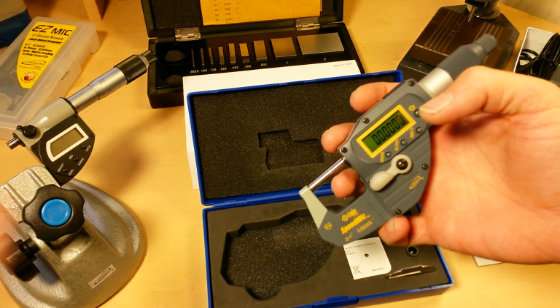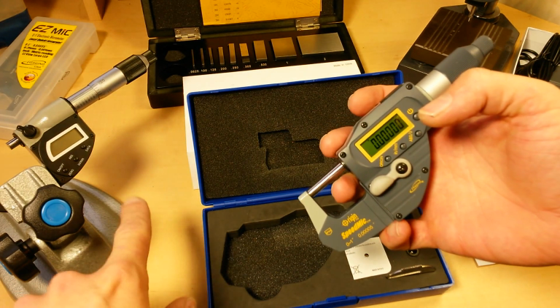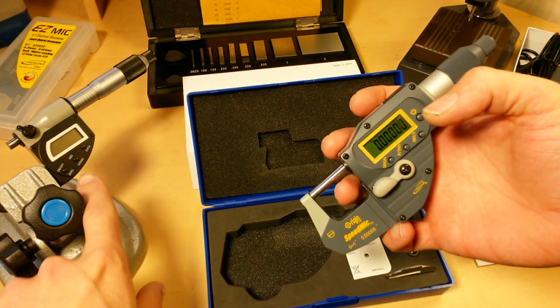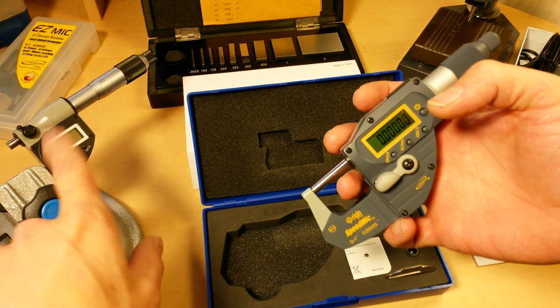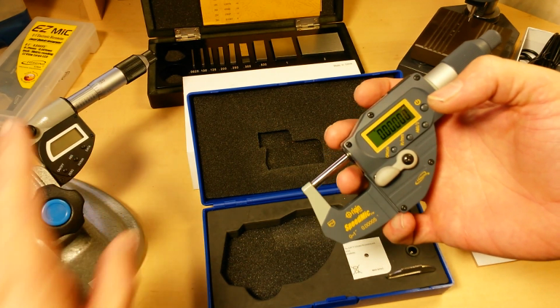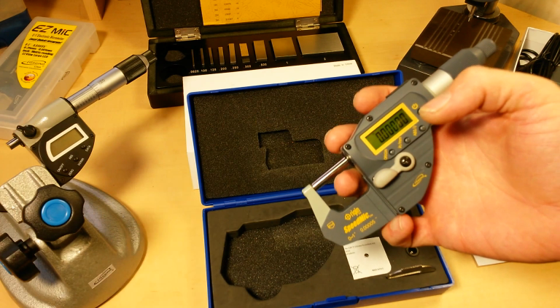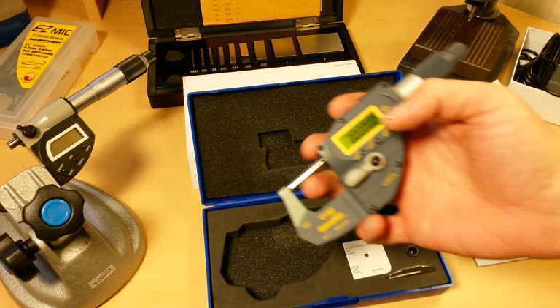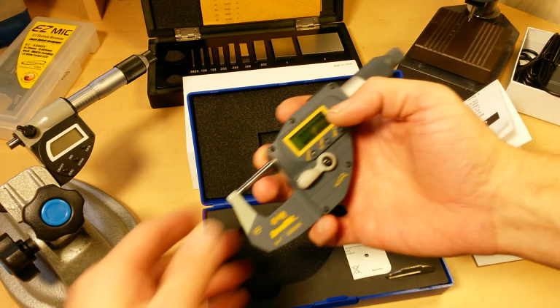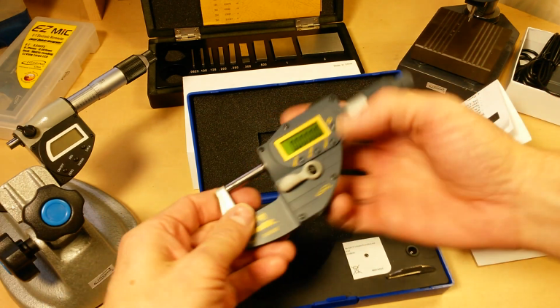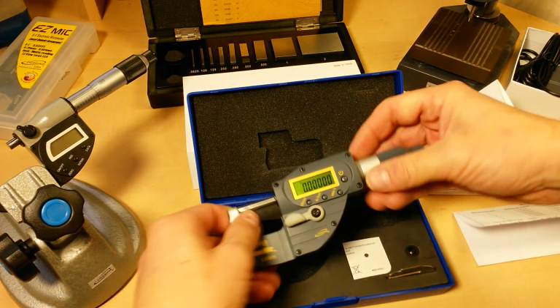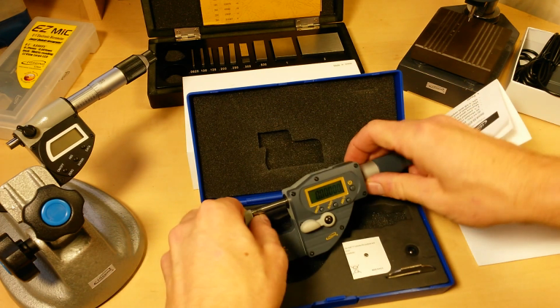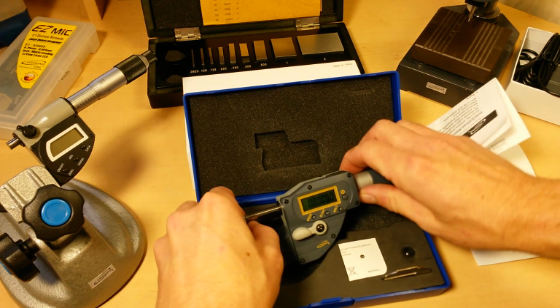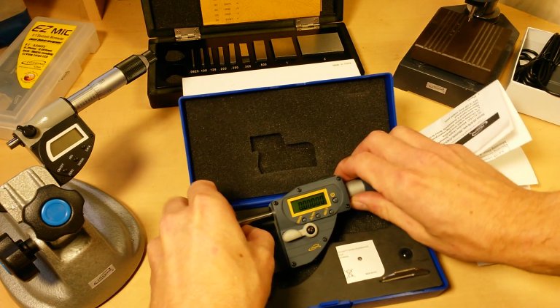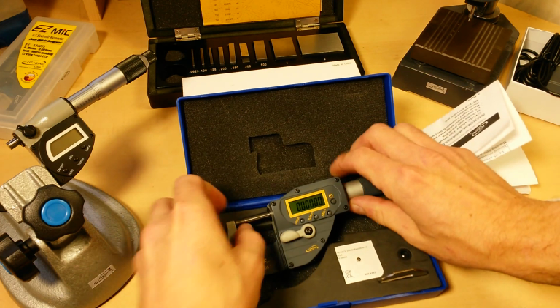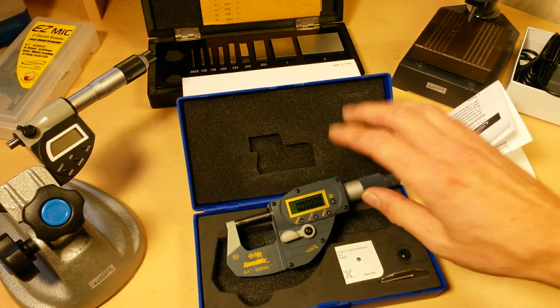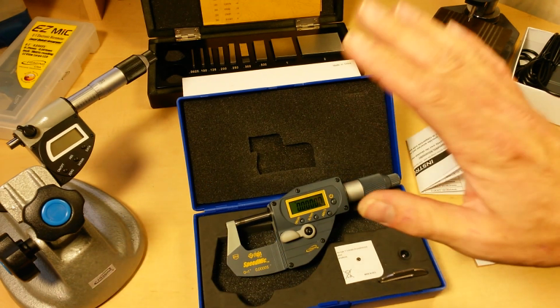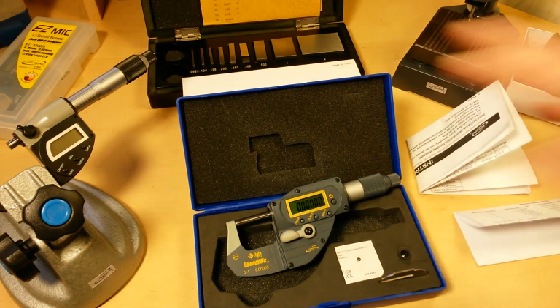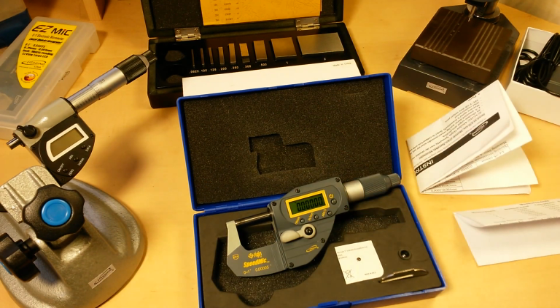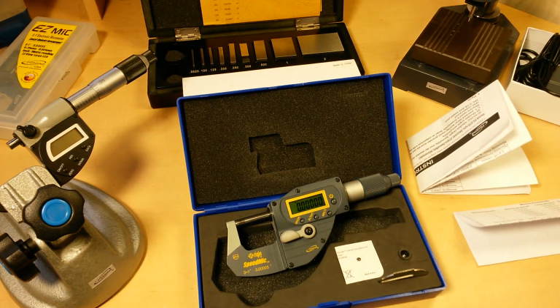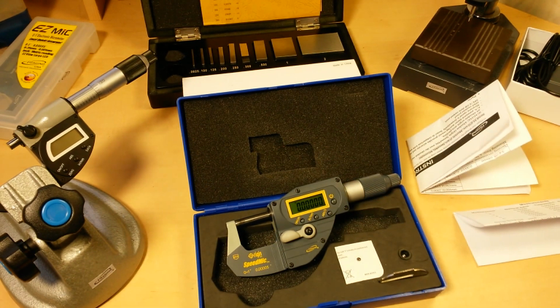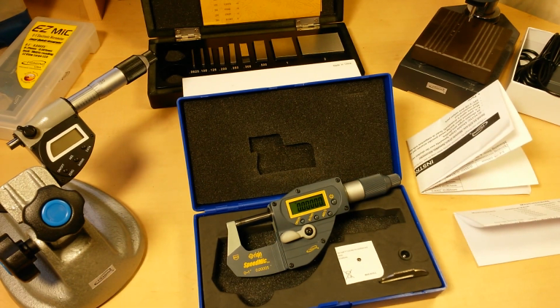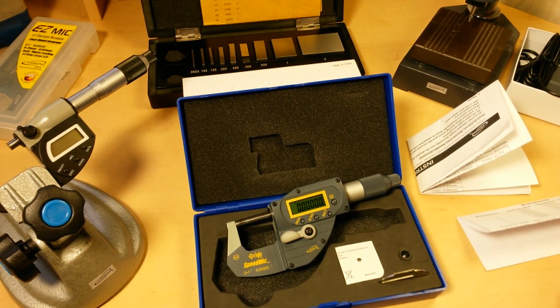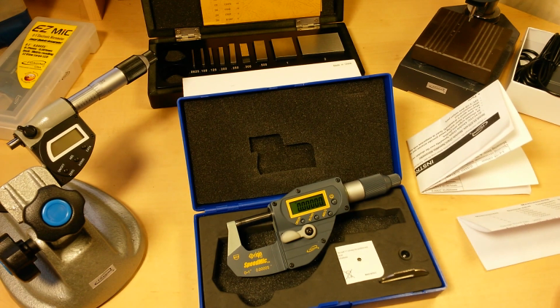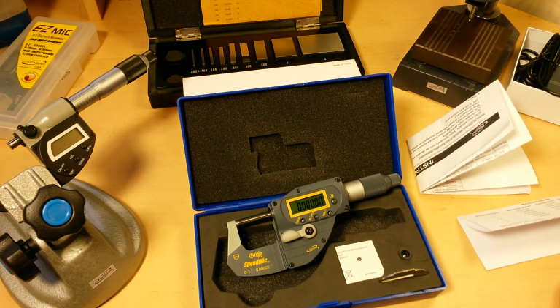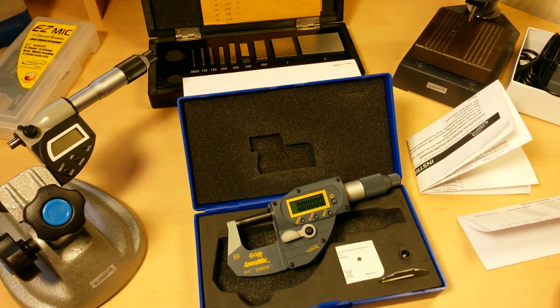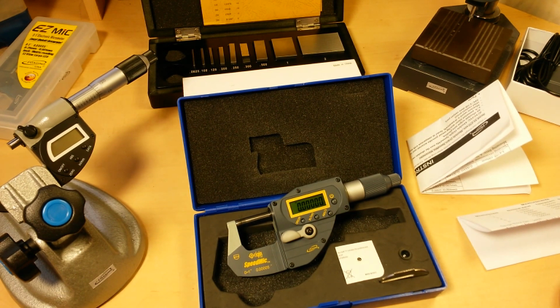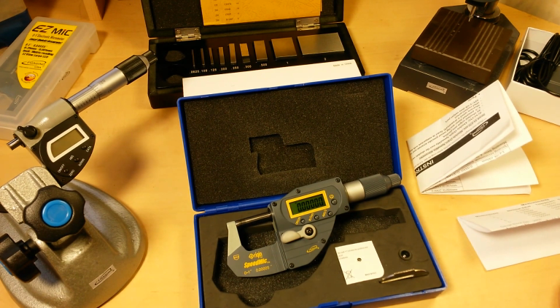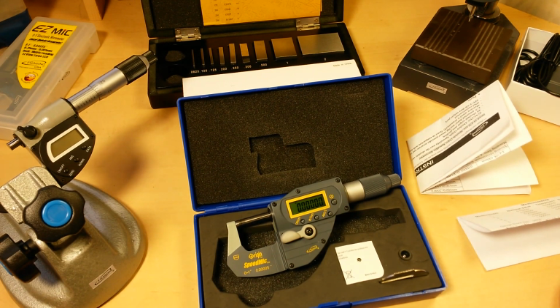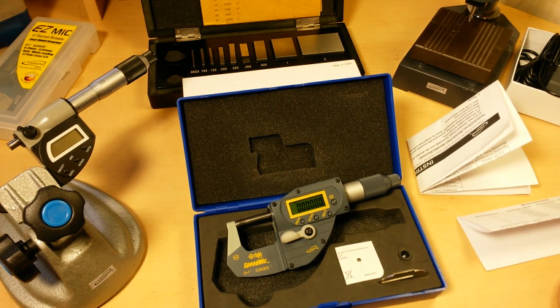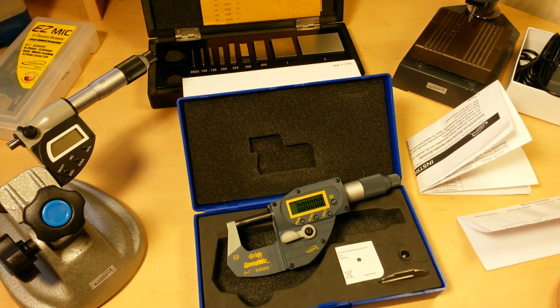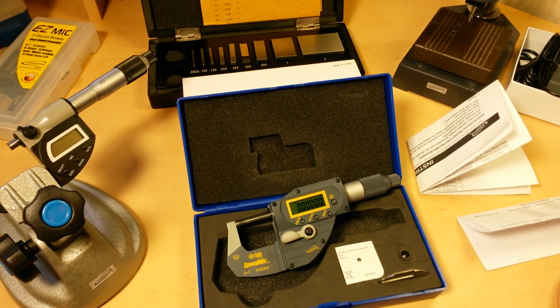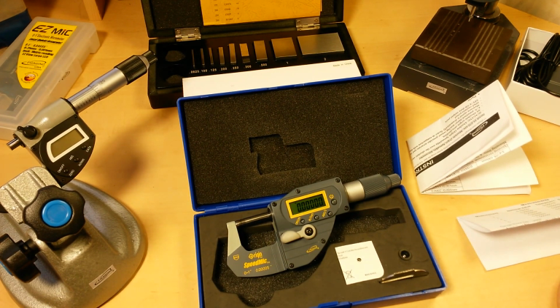I'd probably still be doing the first or second object on a standard micrometer. That's a game changer right there. I think iGaging is going to give Mitutoyo and the big companies a run for their money.